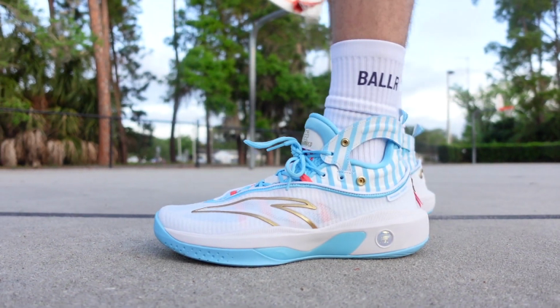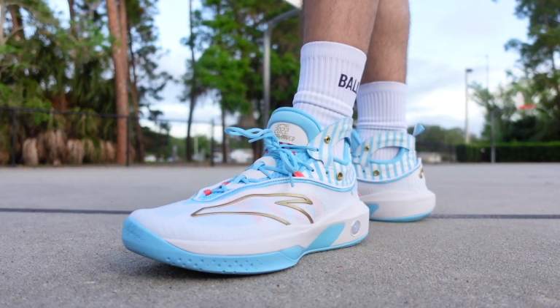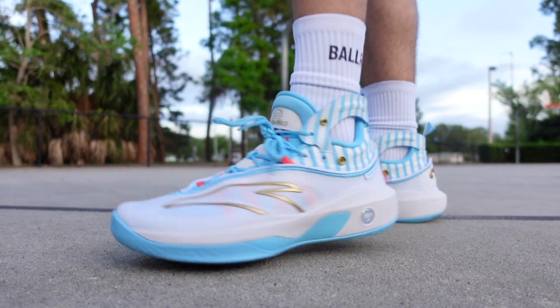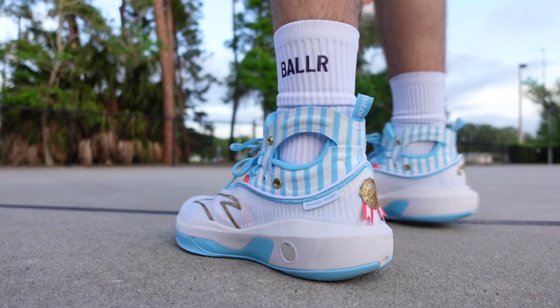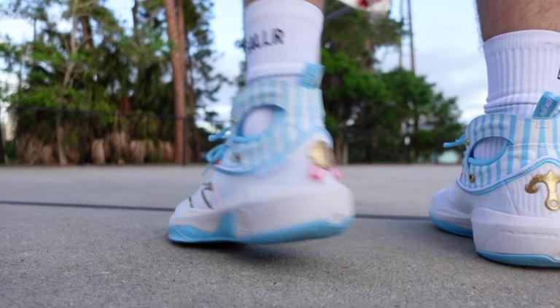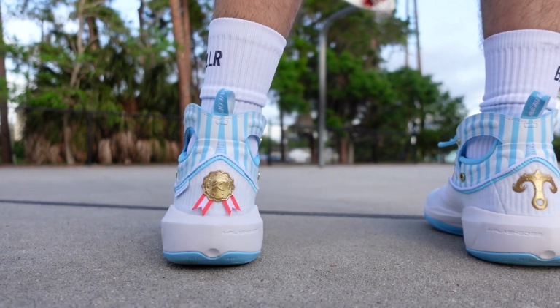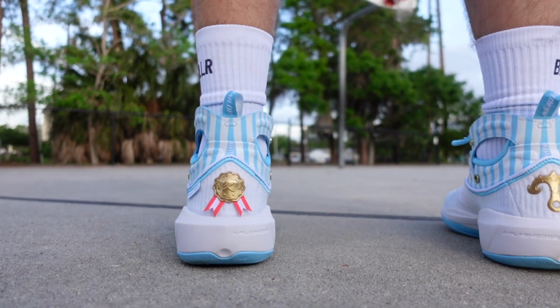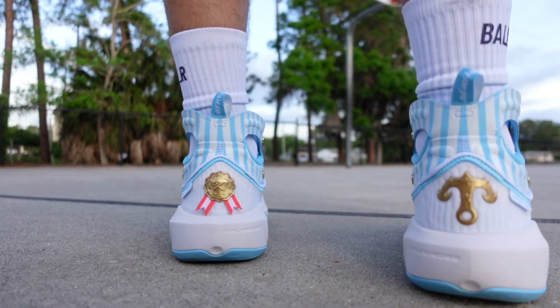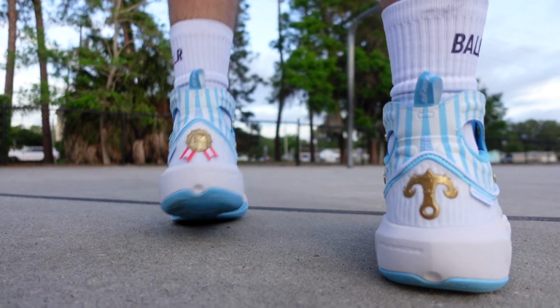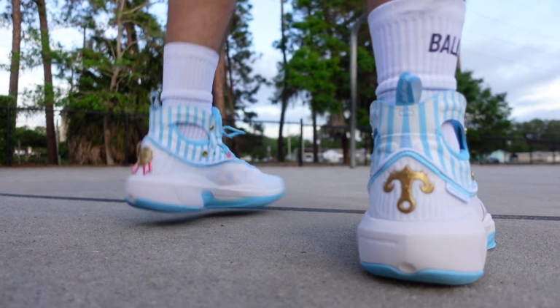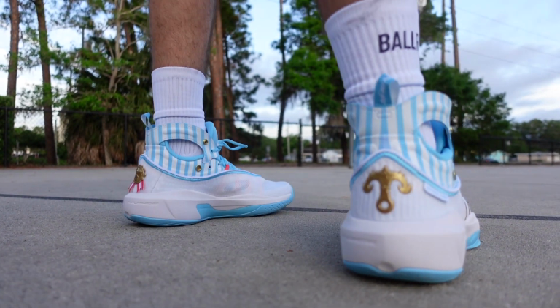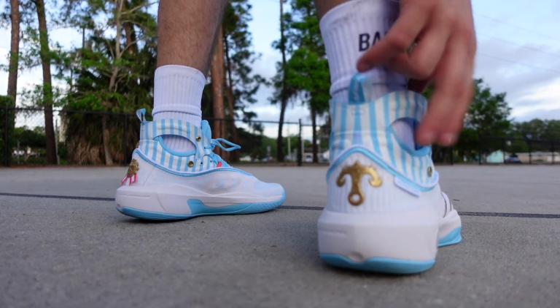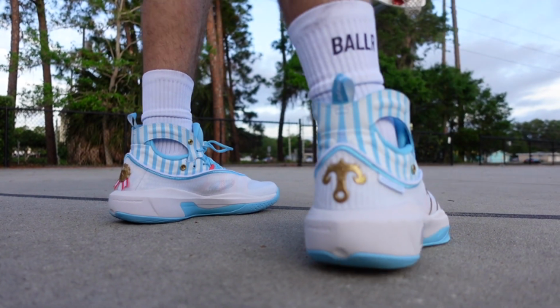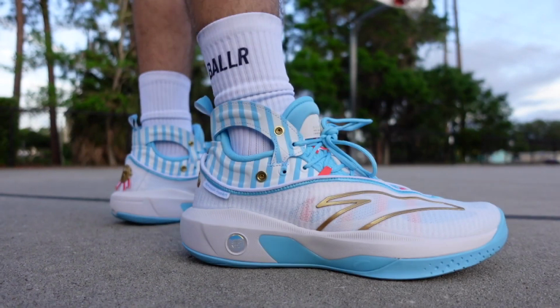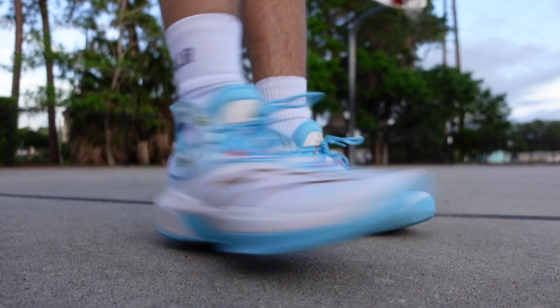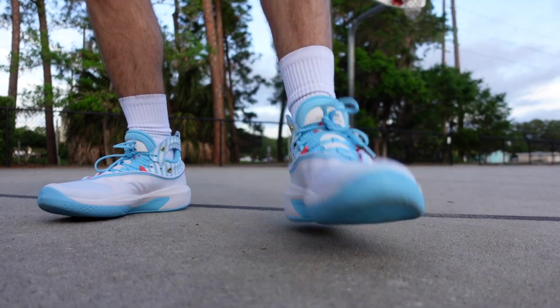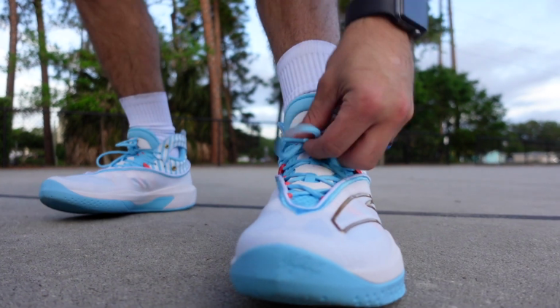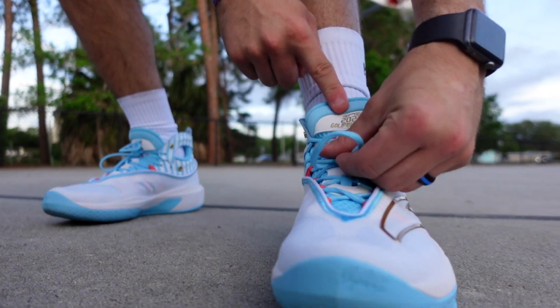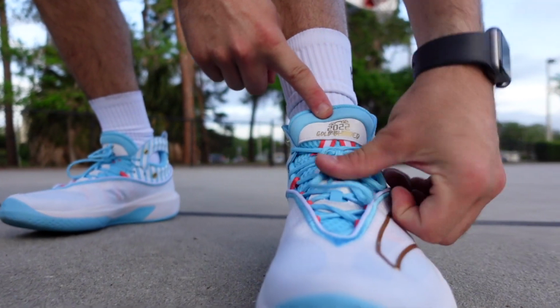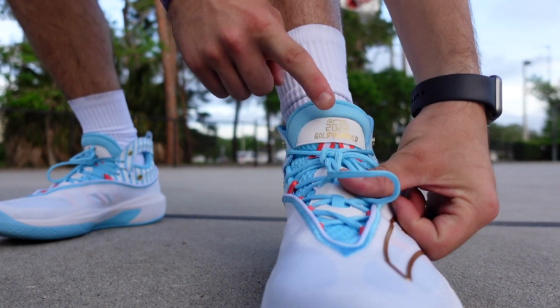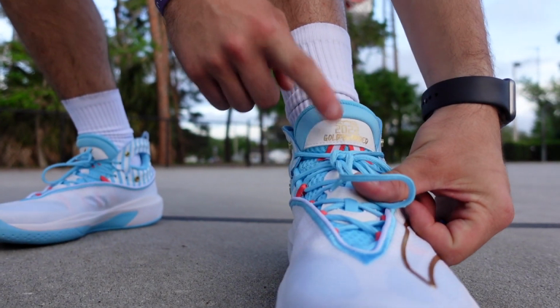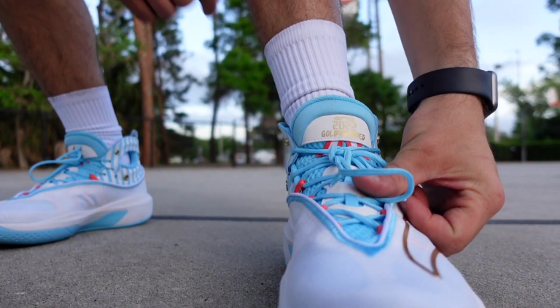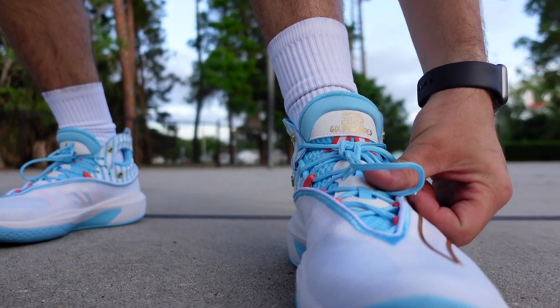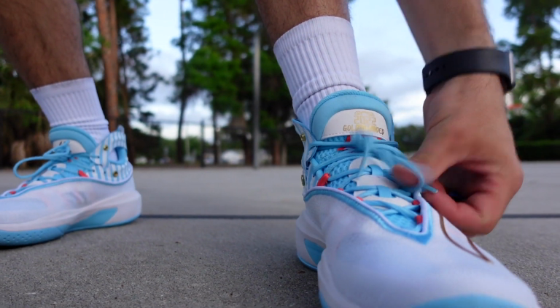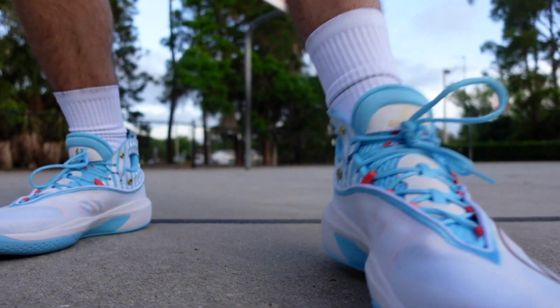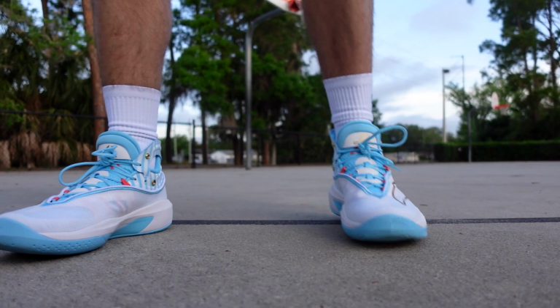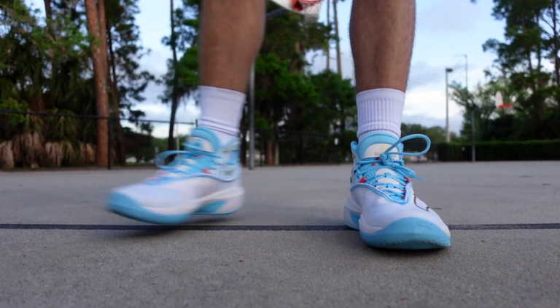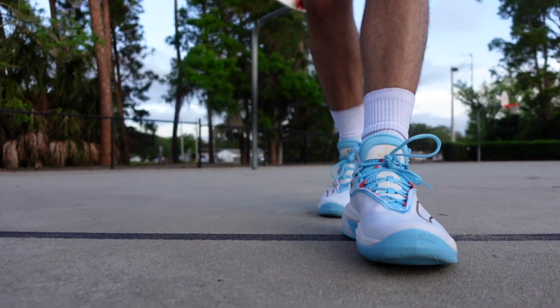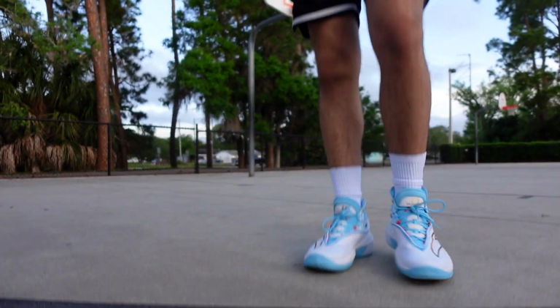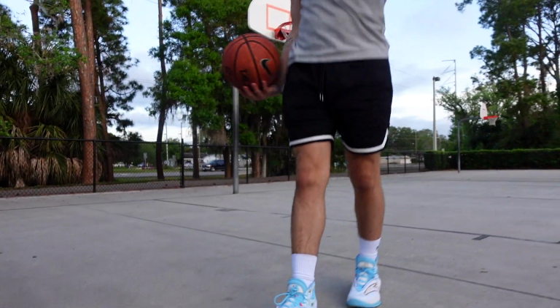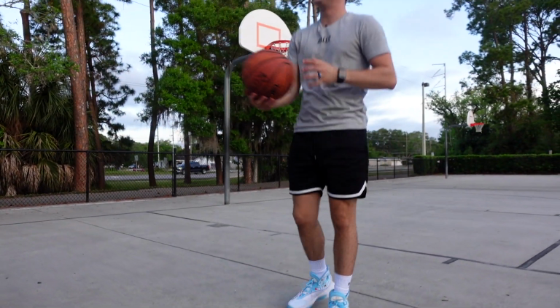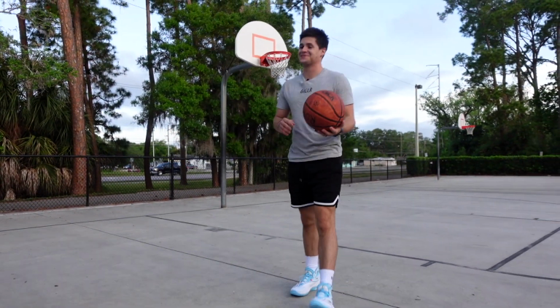It's a clean colorway. I love the Anta — it's a good-looking shoe. It's got a lot of details. The Sailor Clay colorway, tons of details. Look at that 'Gold Blooded' right there. We celebrated every second of that championship. You're paying for the details for sure.